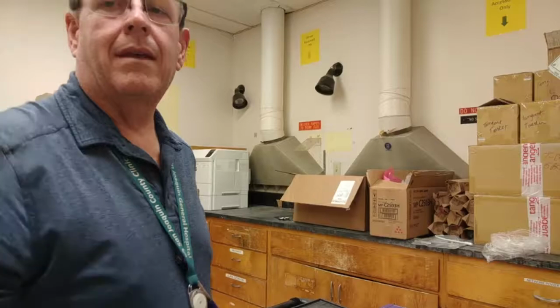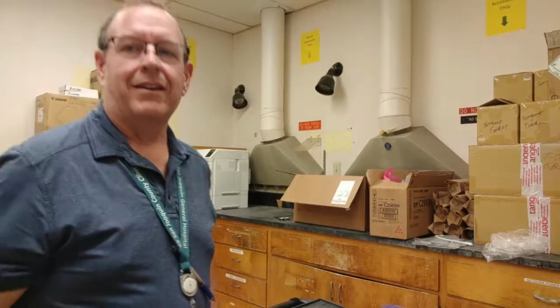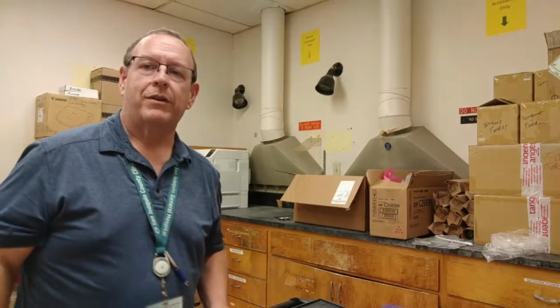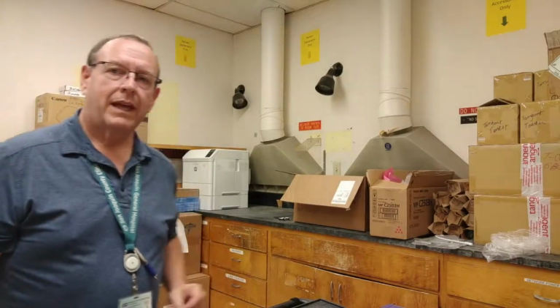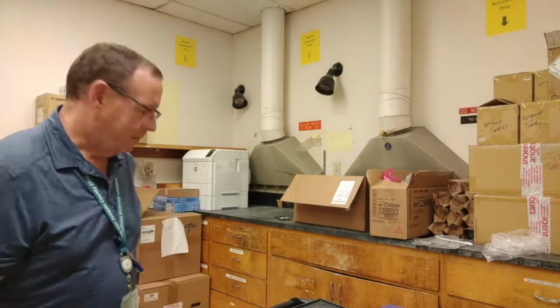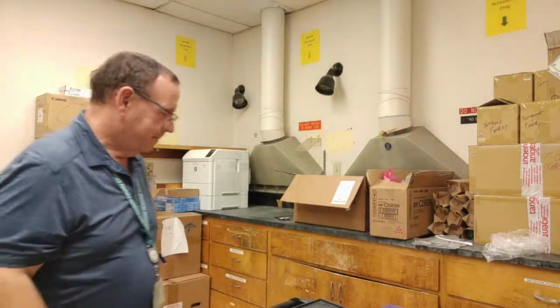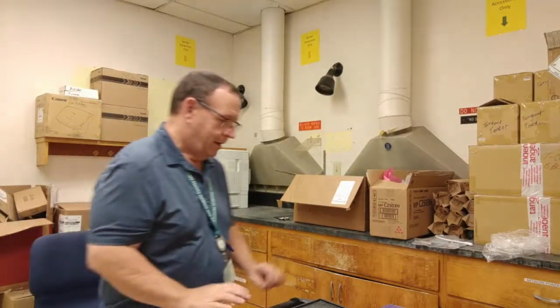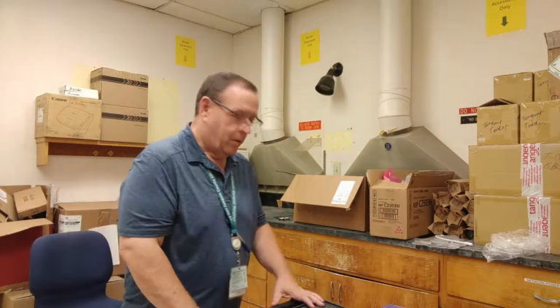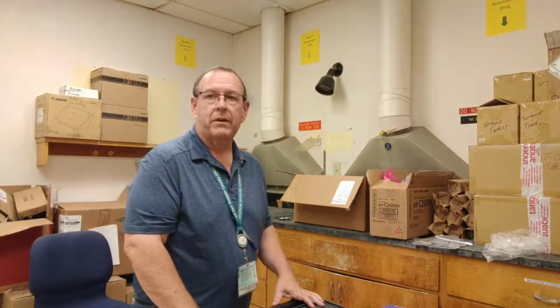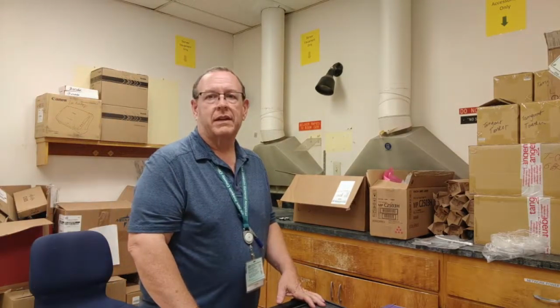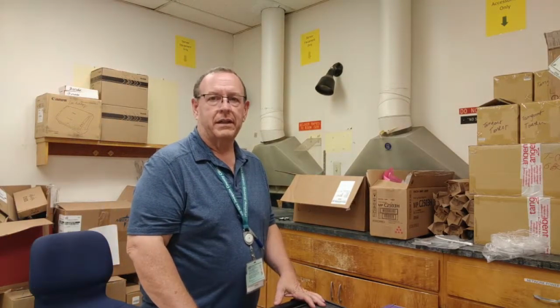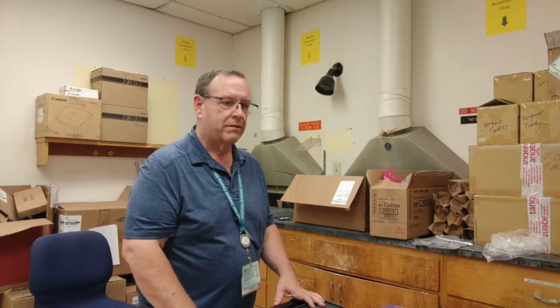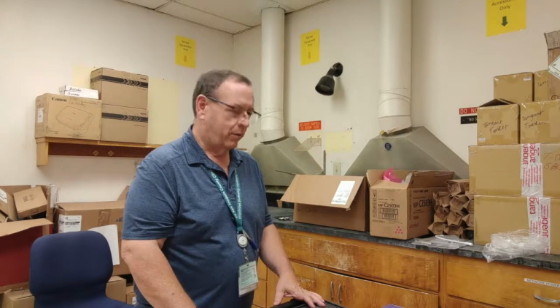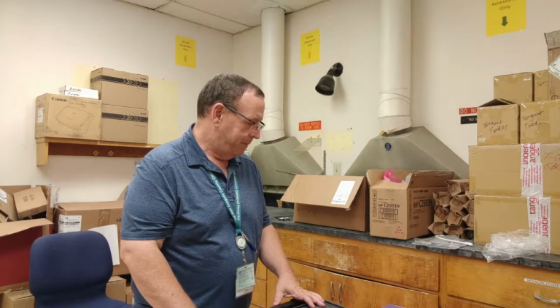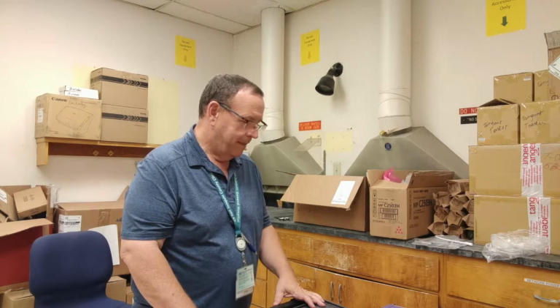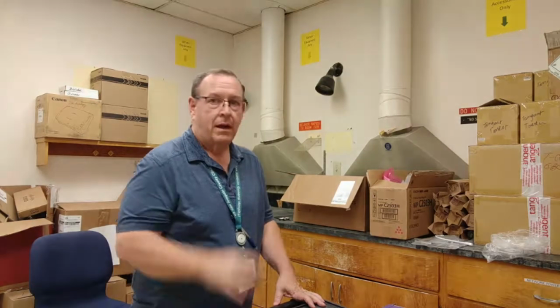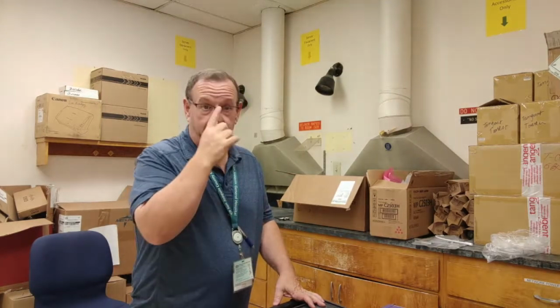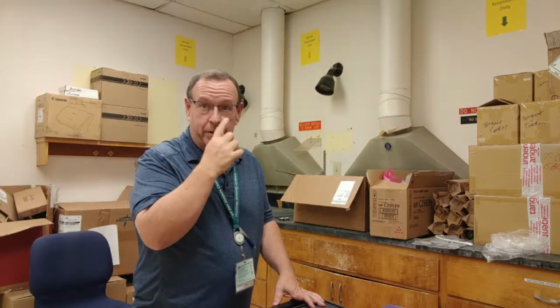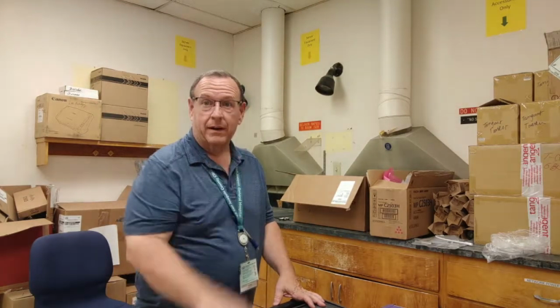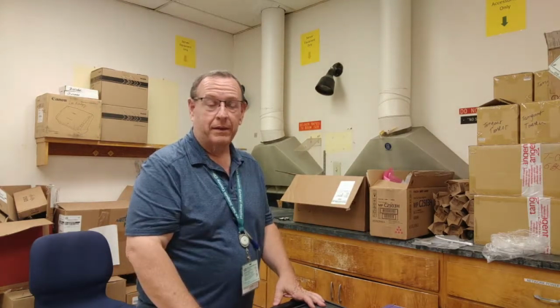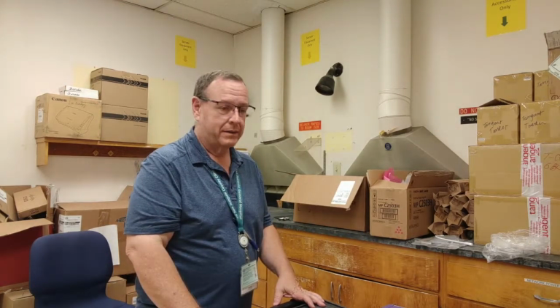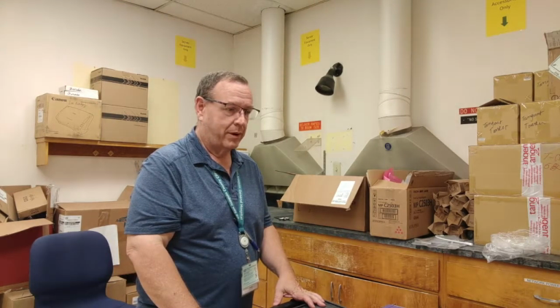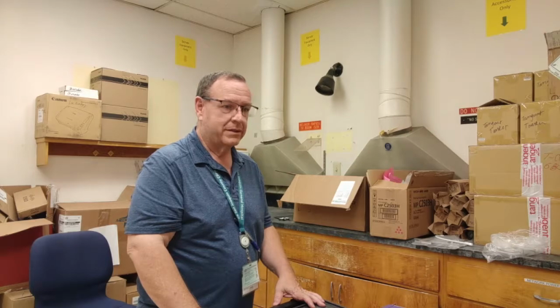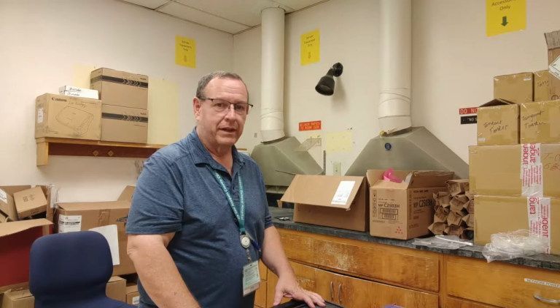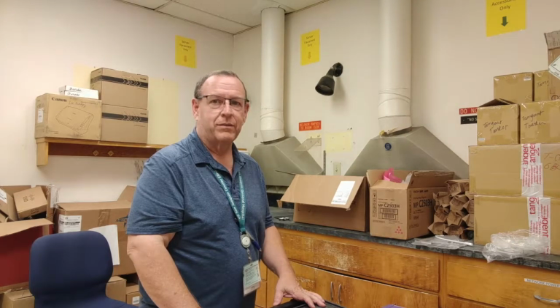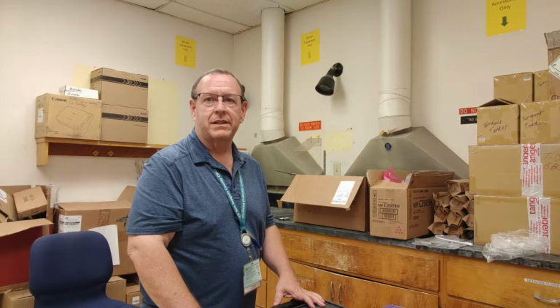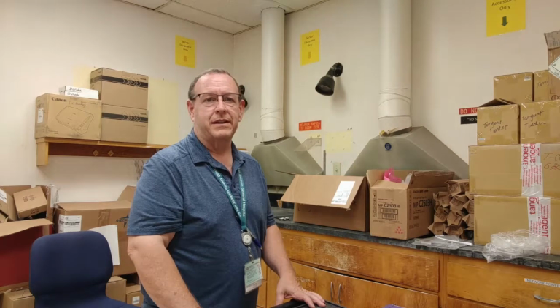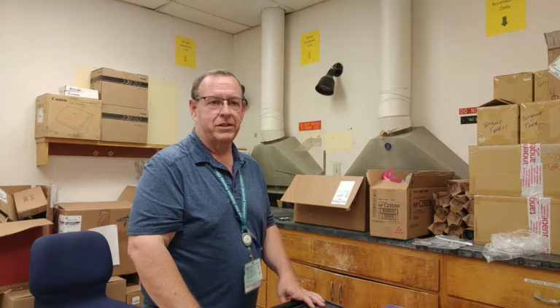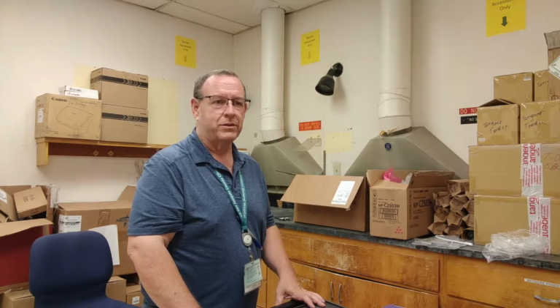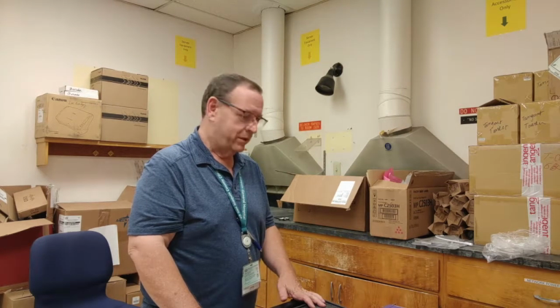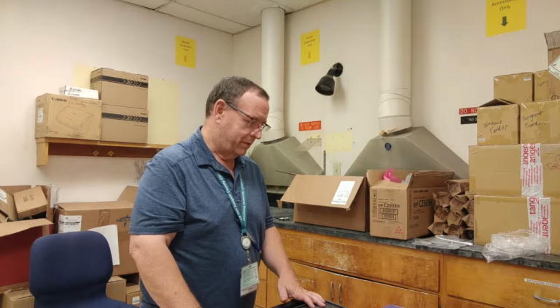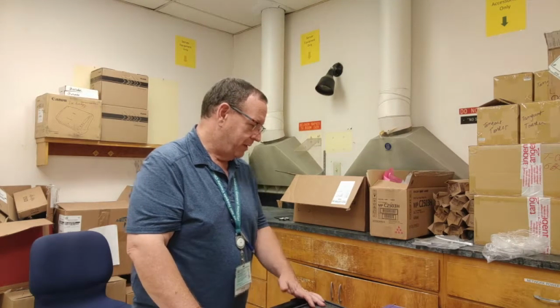Good afternoon again, everybody. Welcome to another exciting day in the life of a network admin. I thought I'd go through the unboxing process of a X460 G2 switch from Xtreme.